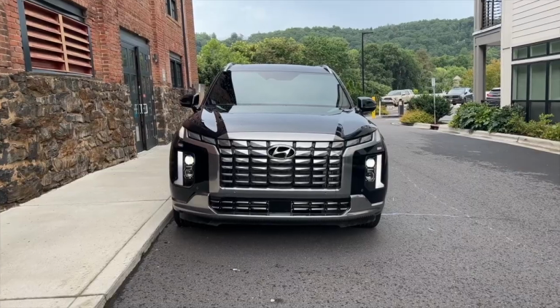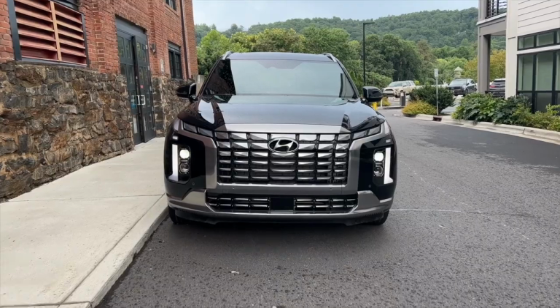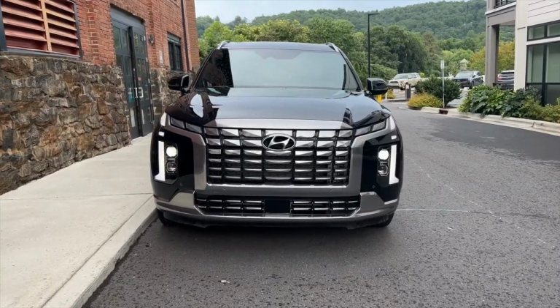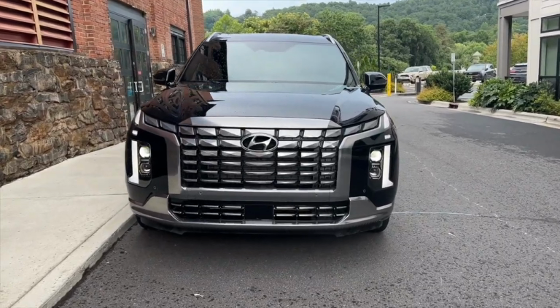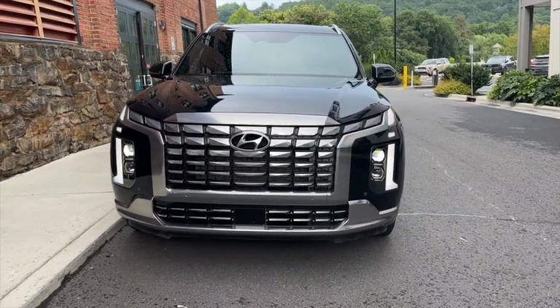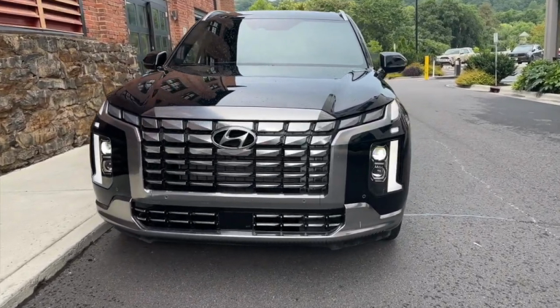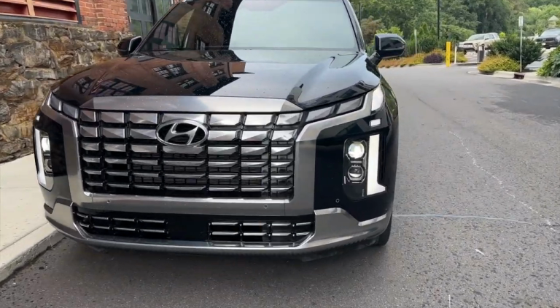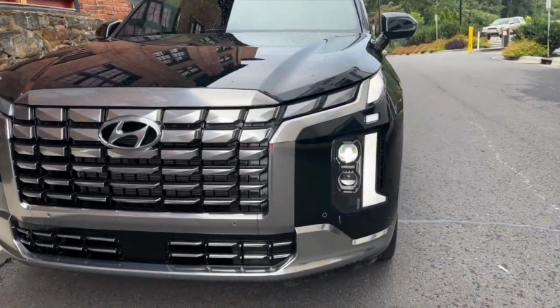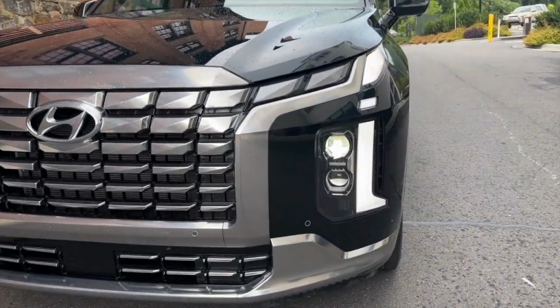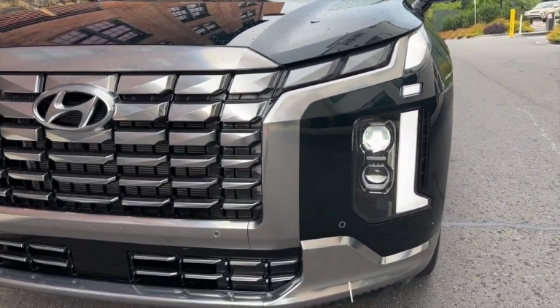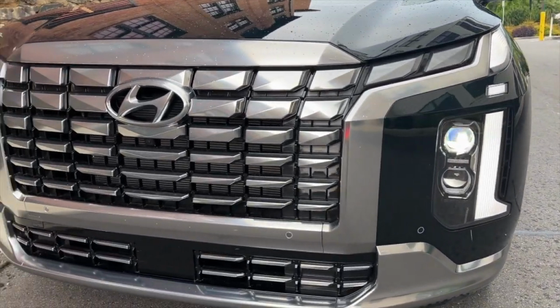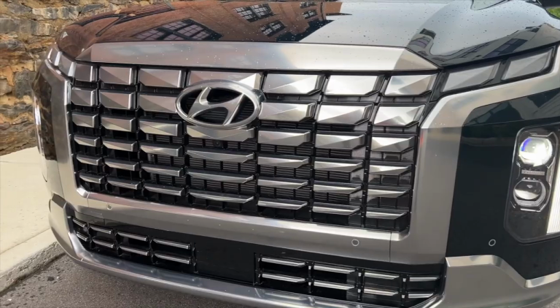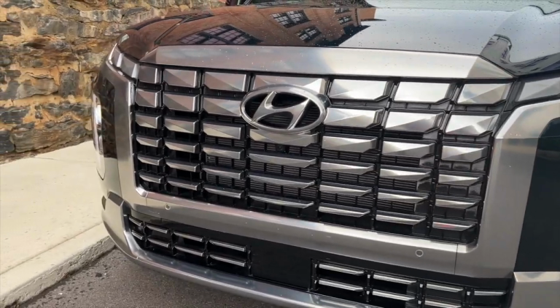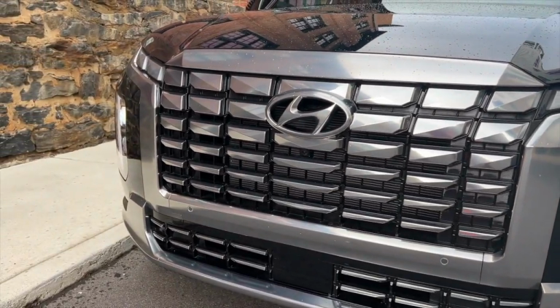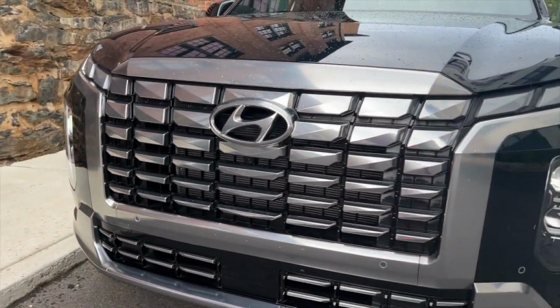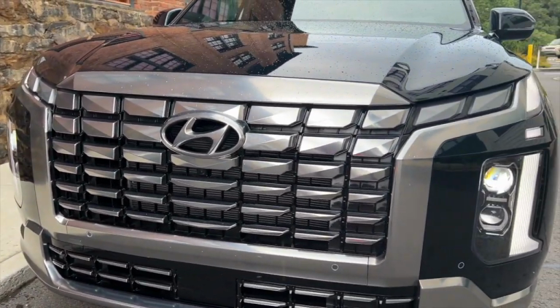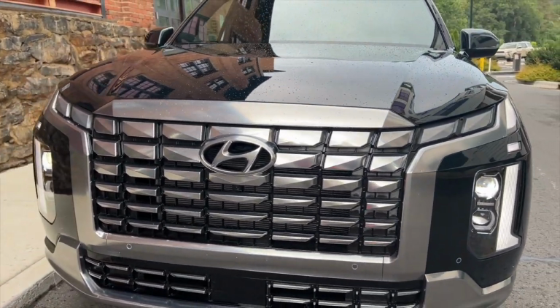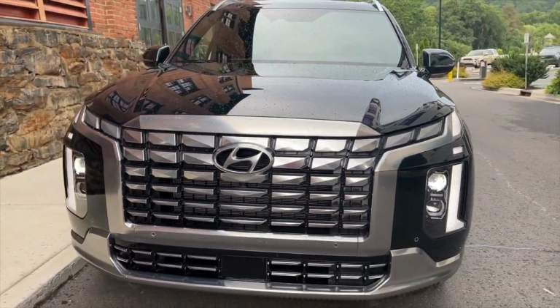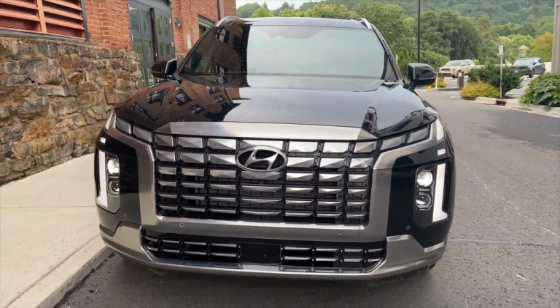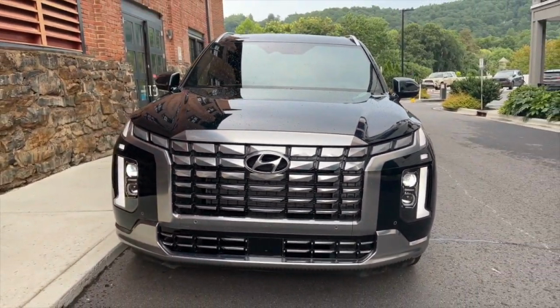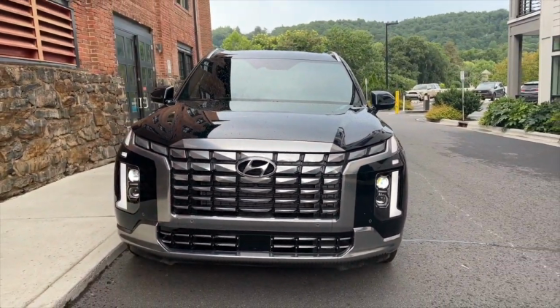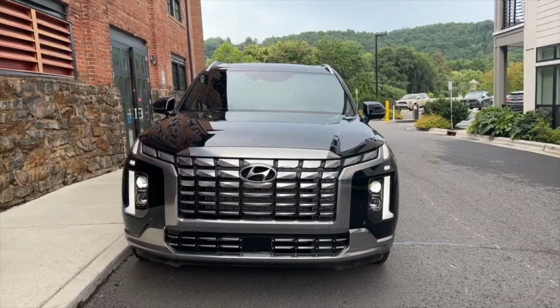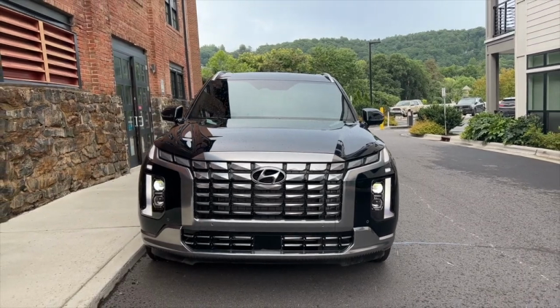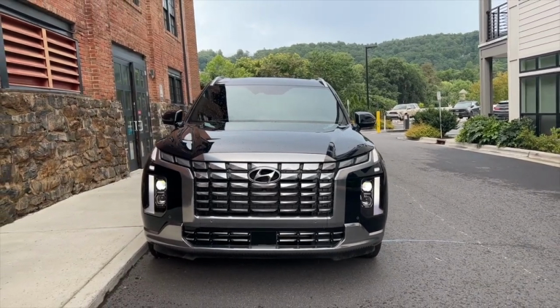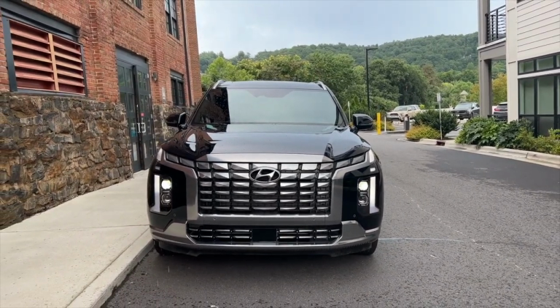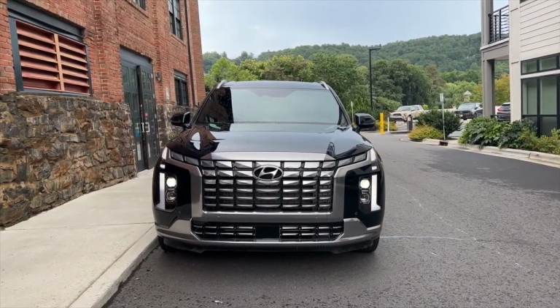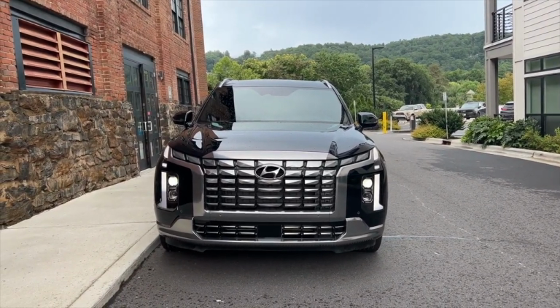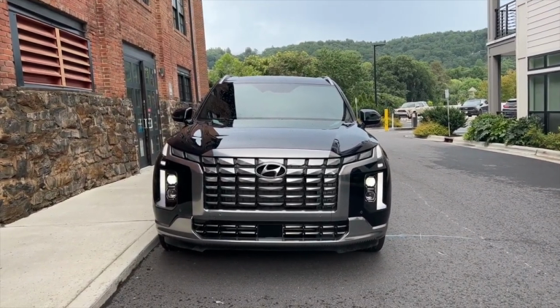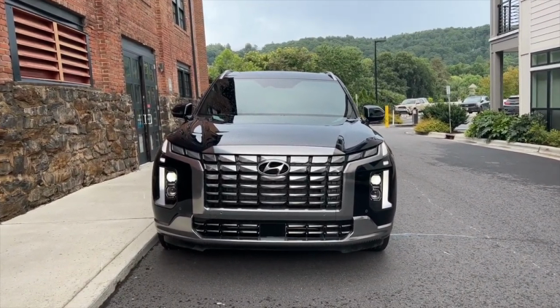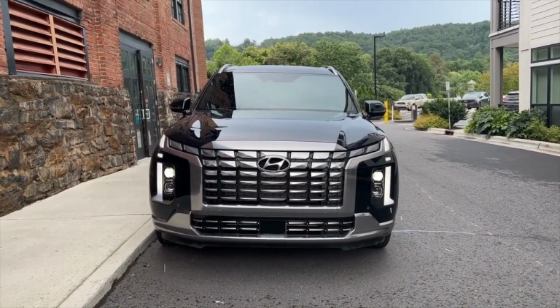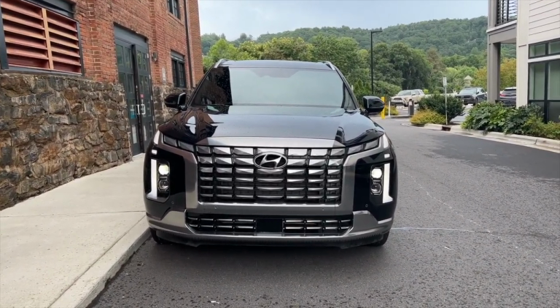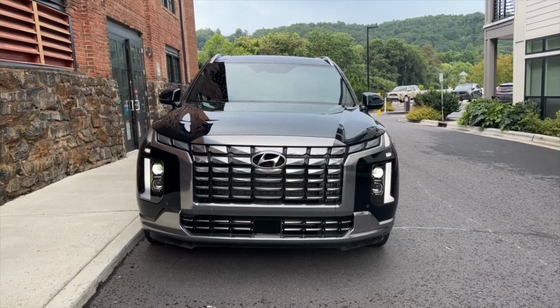Let's start with the exterior of the vehicle because I think this has a lot bolder and more aggressive look to it, and it all starts with this new grille that is bigger, wider, more aggressive, and toothier — totally using that word.